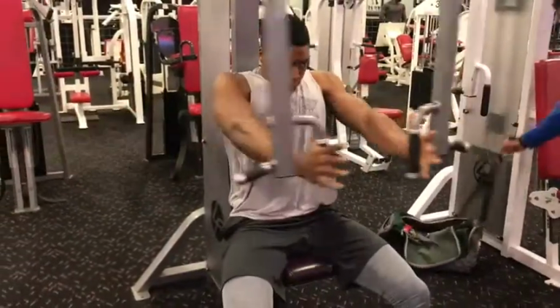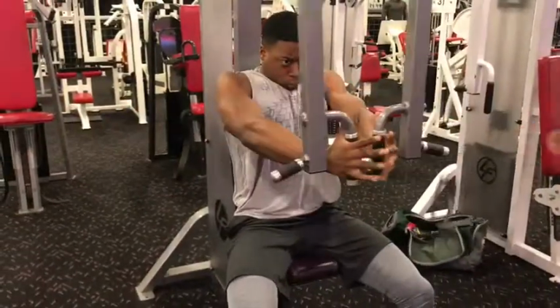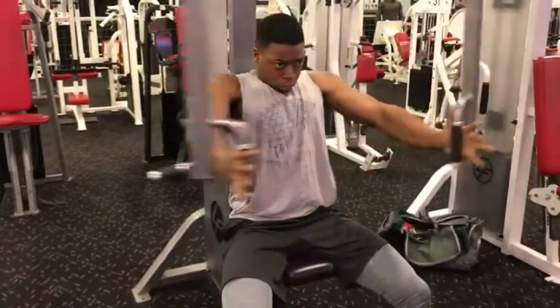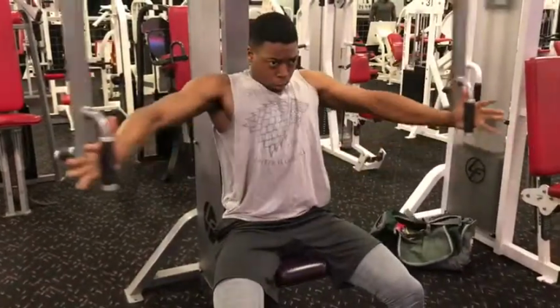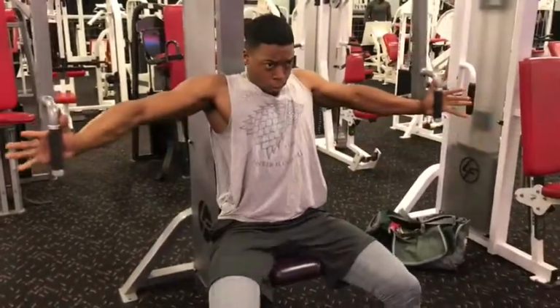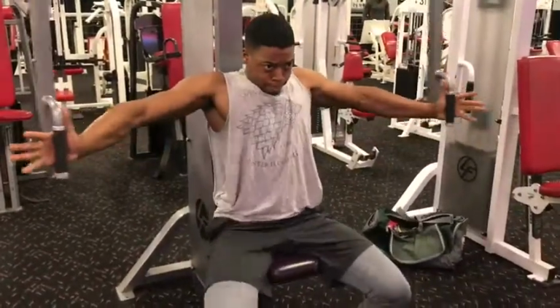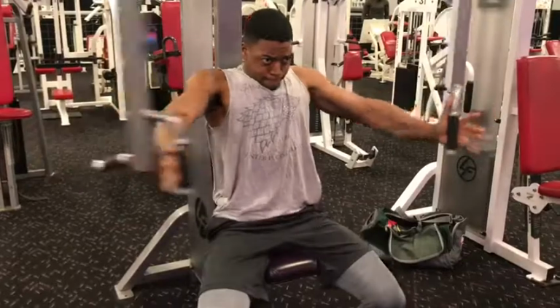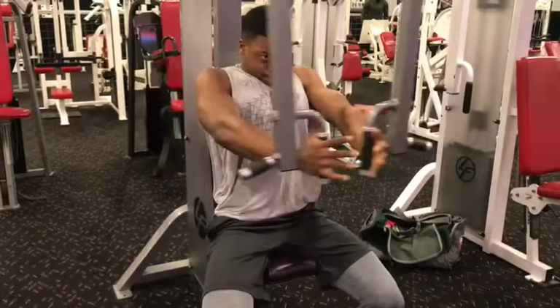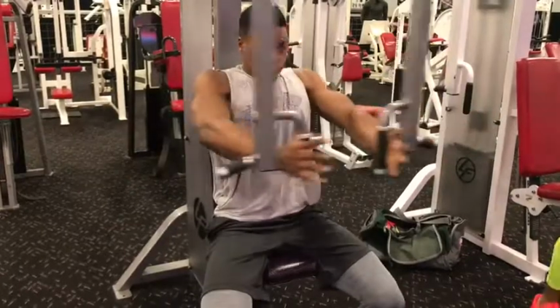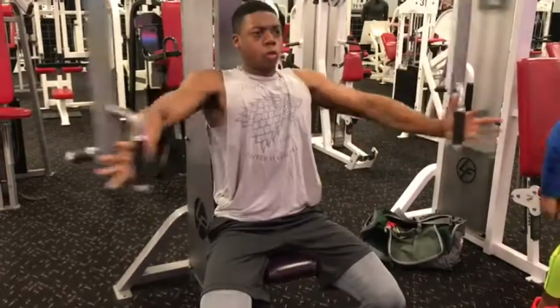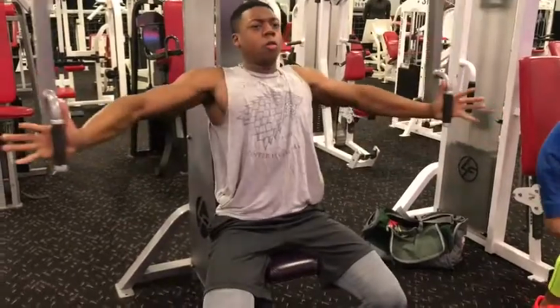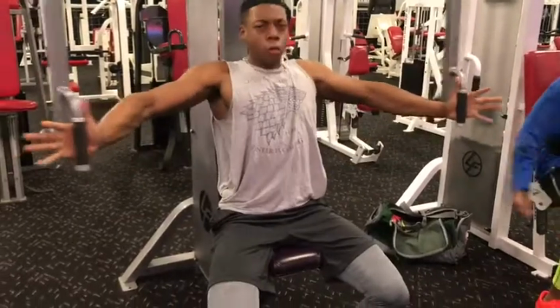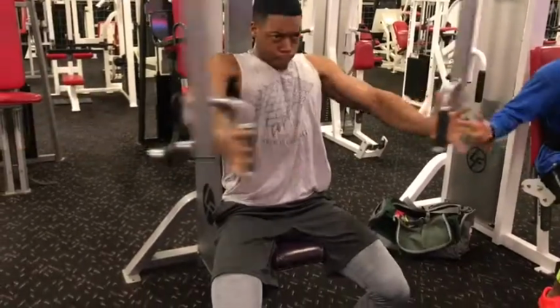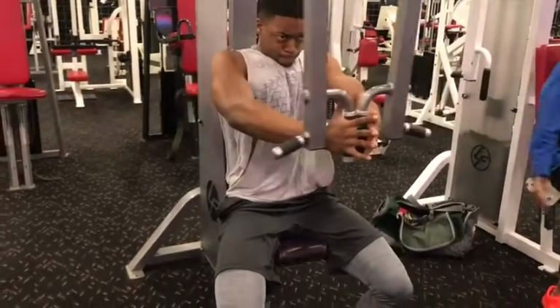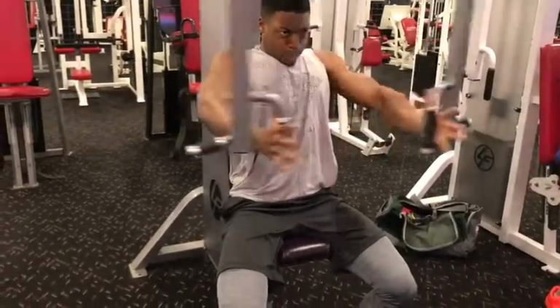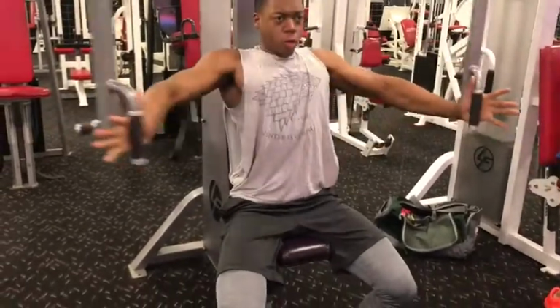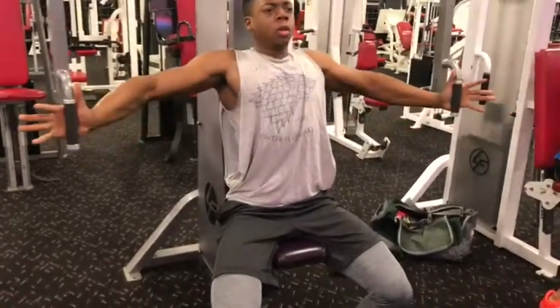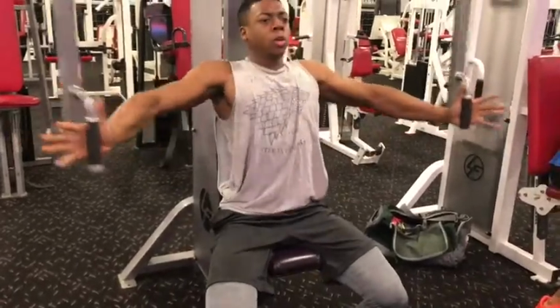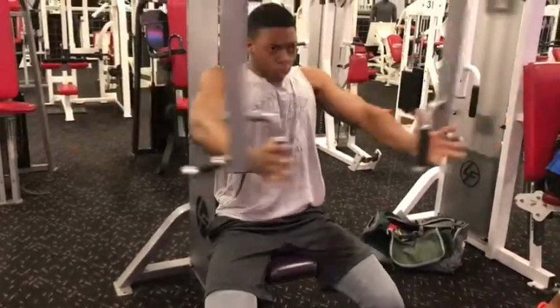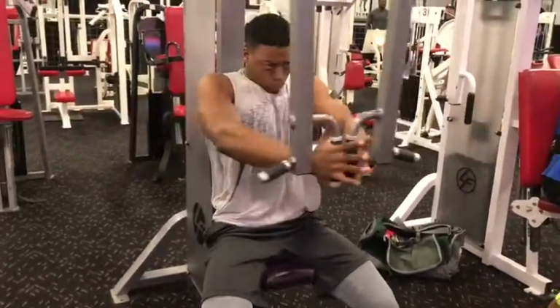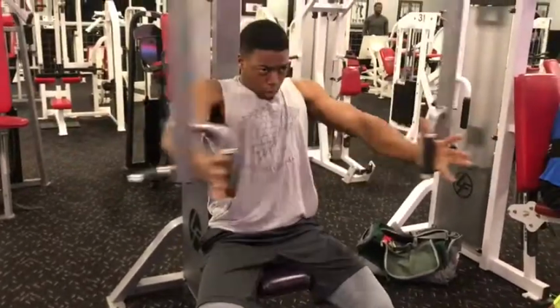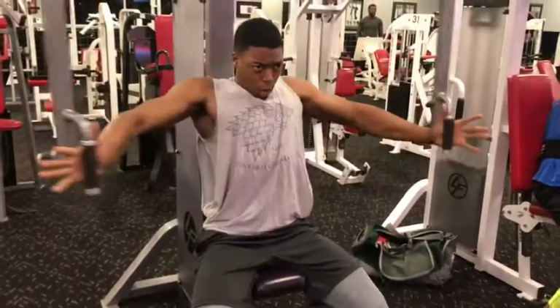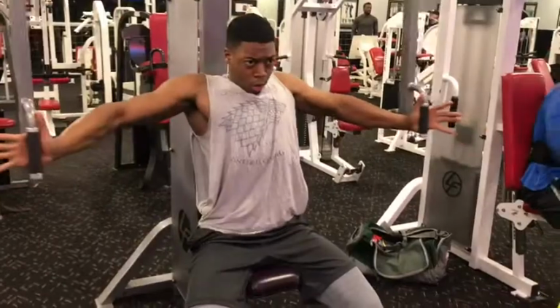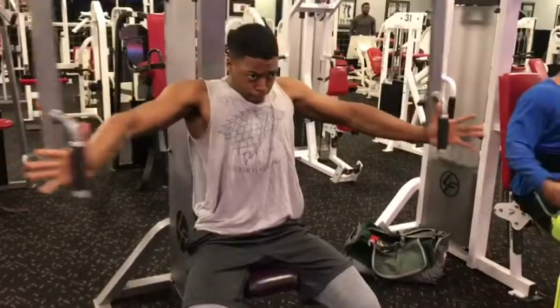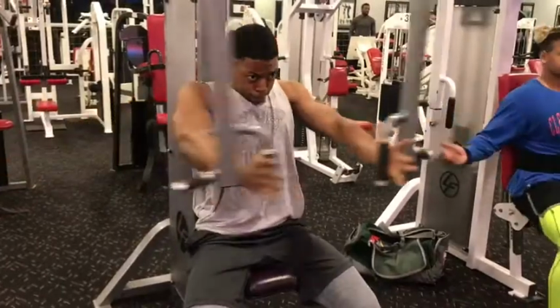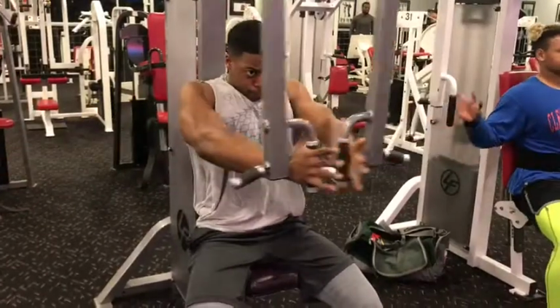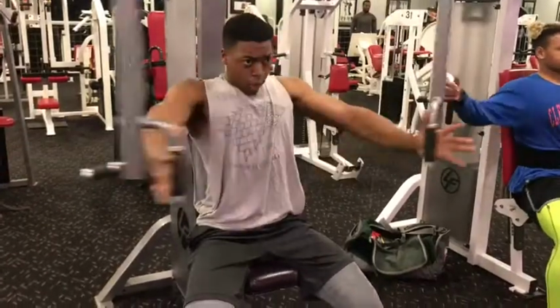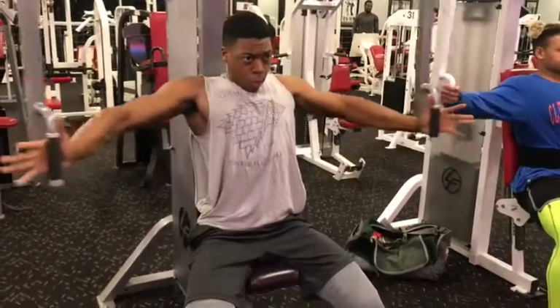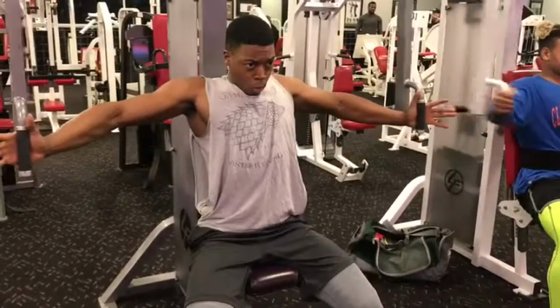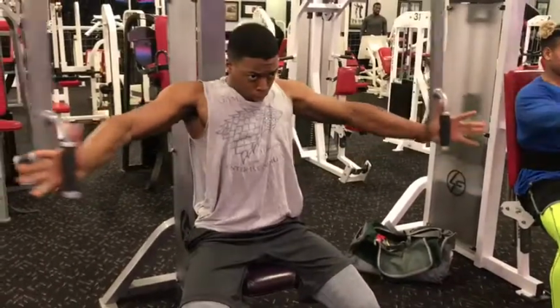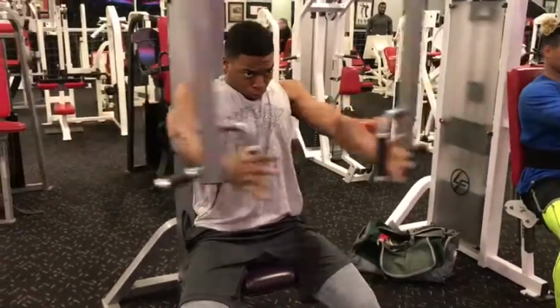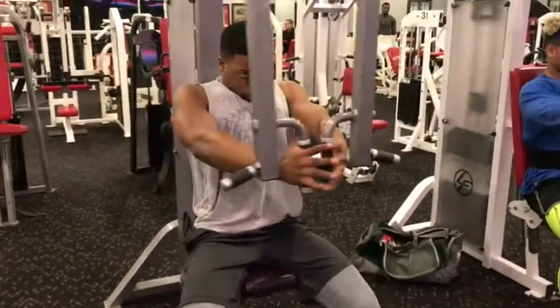The last thing we did, we did machine cable flyers. You want to keep your flow pumping, and you want to come down and squeeze your chest real tight with a three second pause.